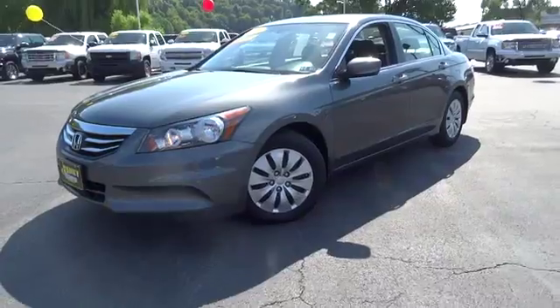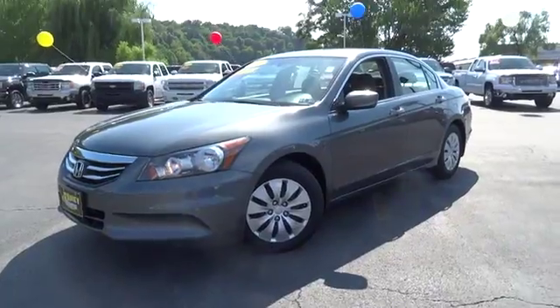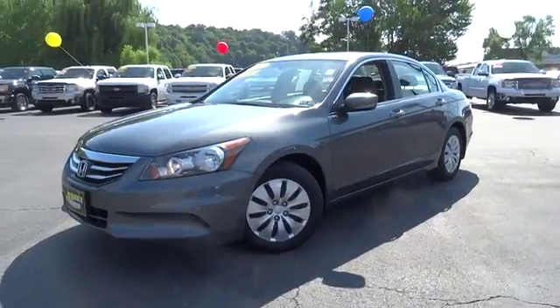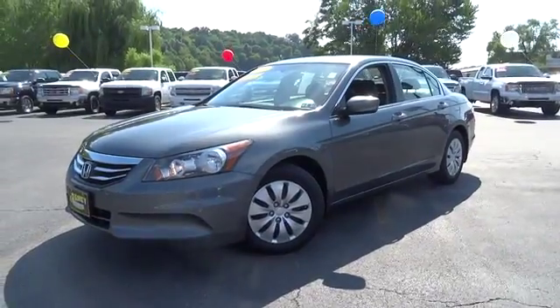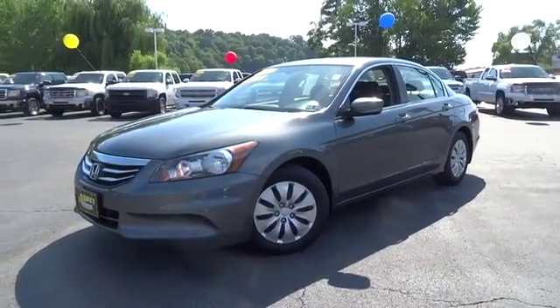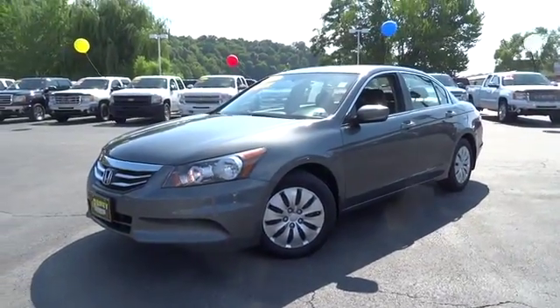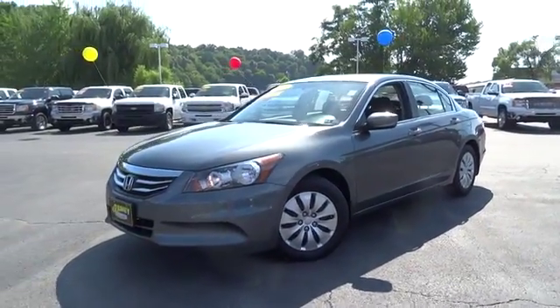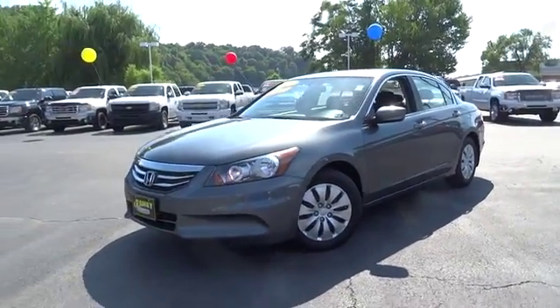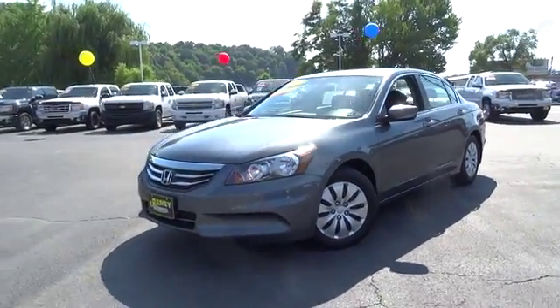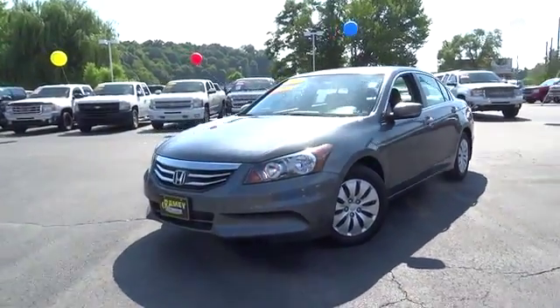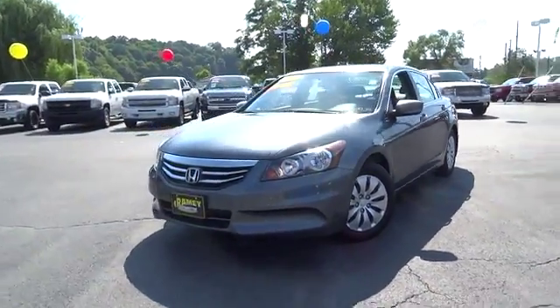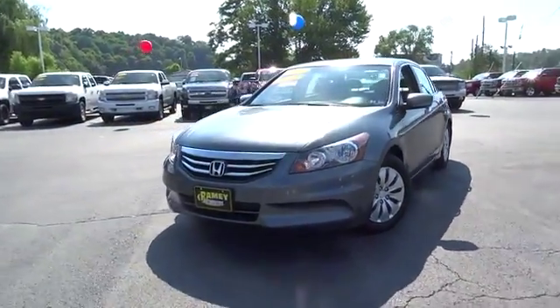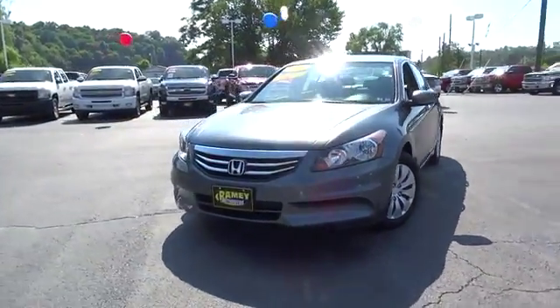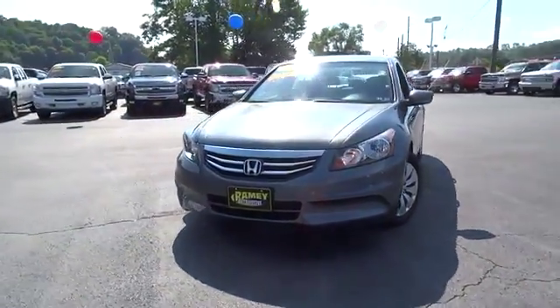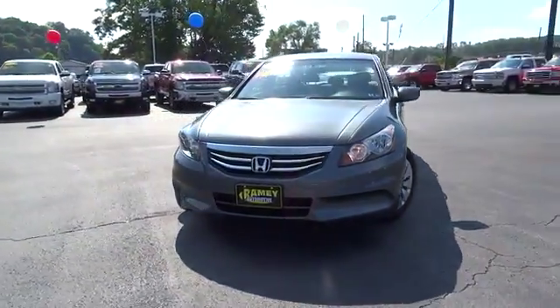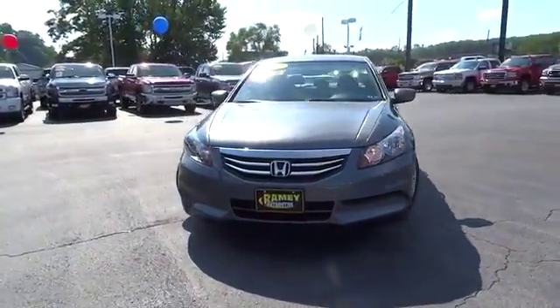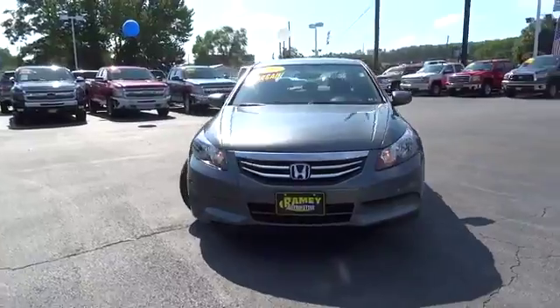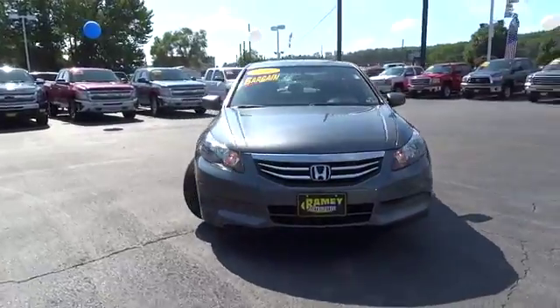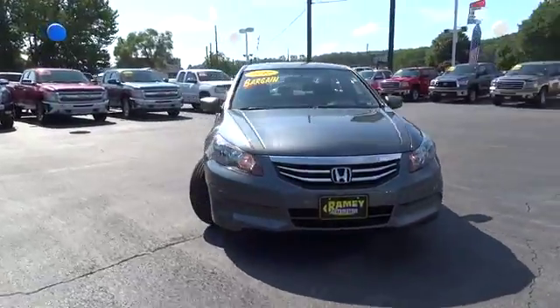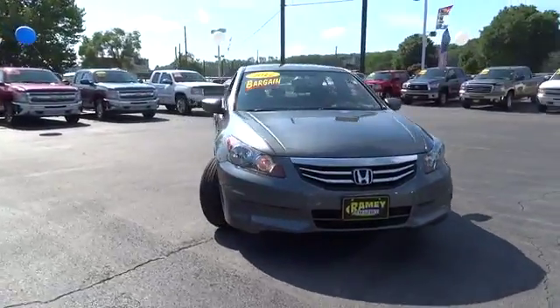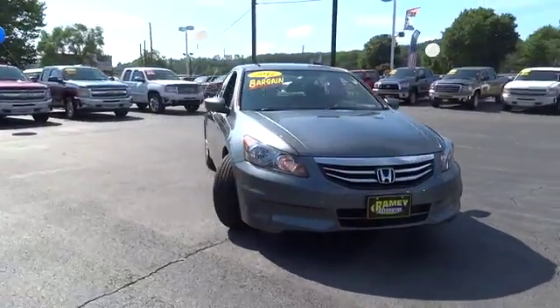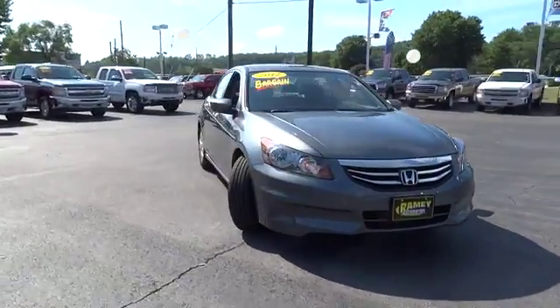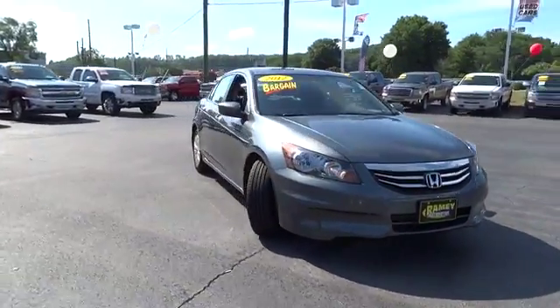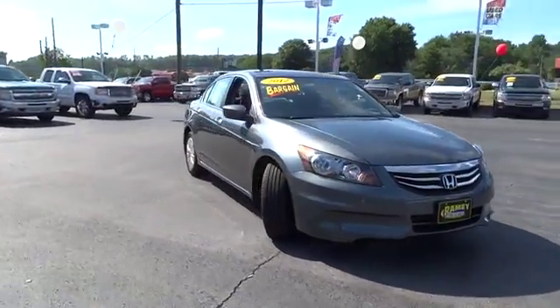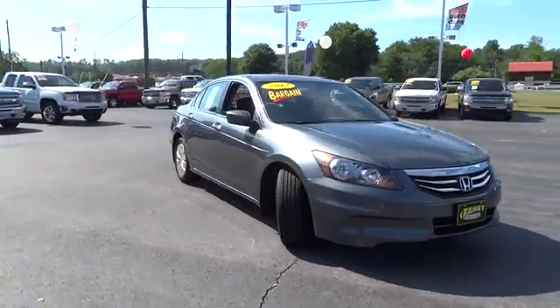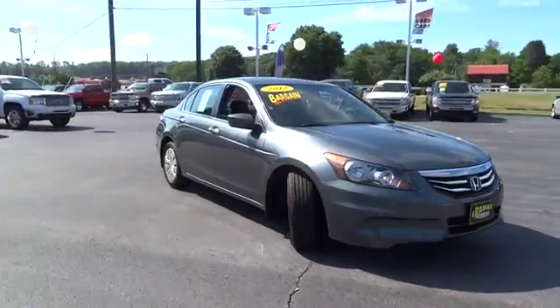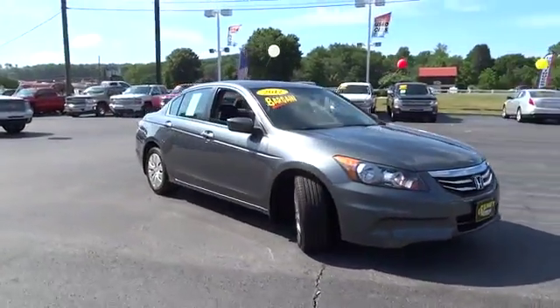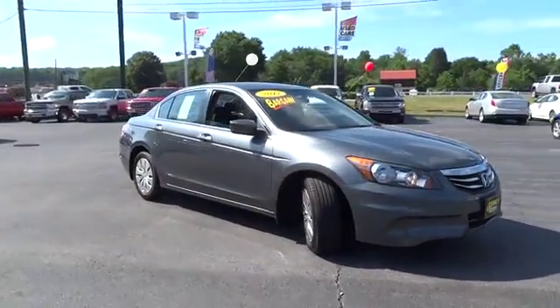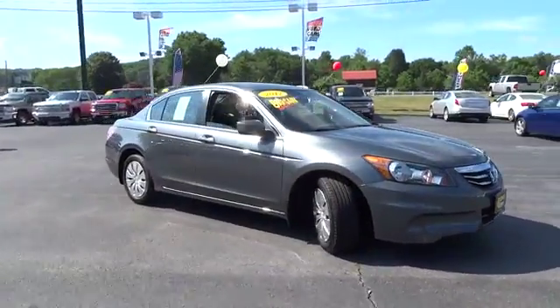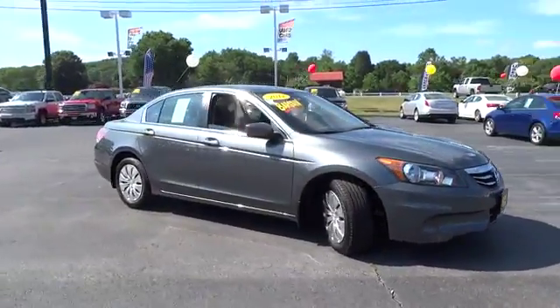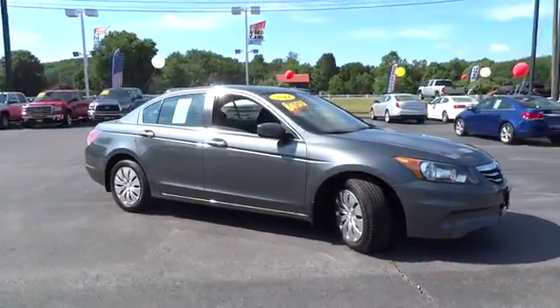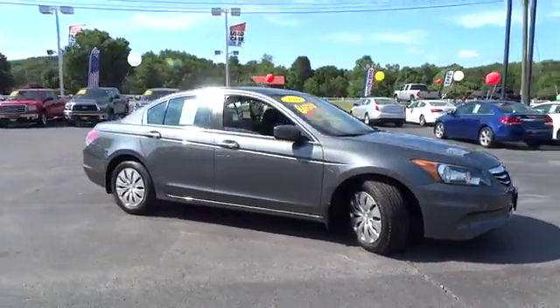2012 Accord. Ingeniously simple, yet overflowing with luxury and technological creativity. All that and more in the Accord.